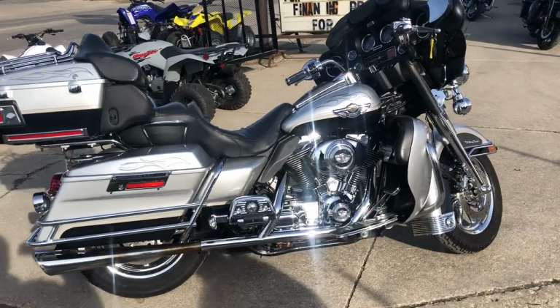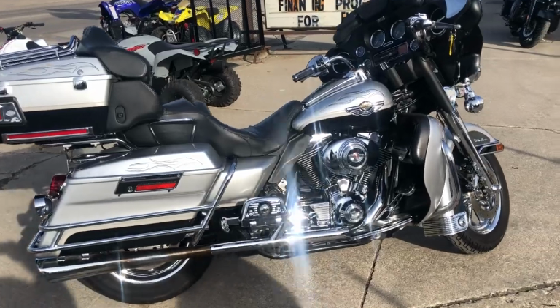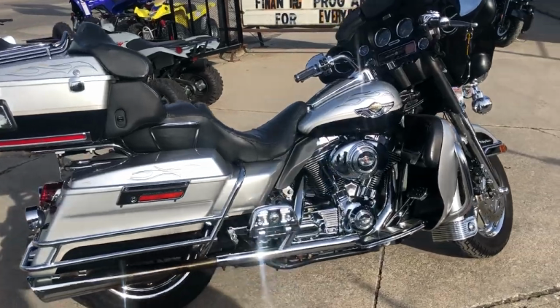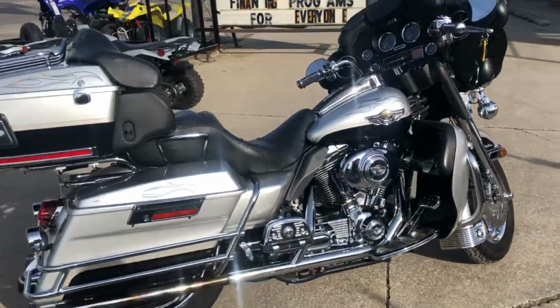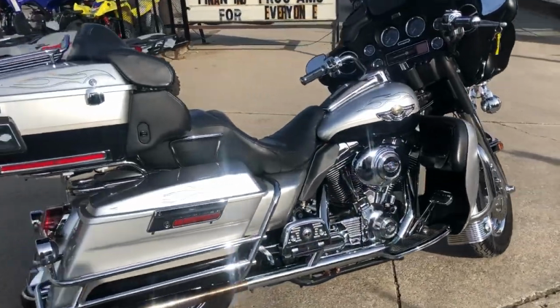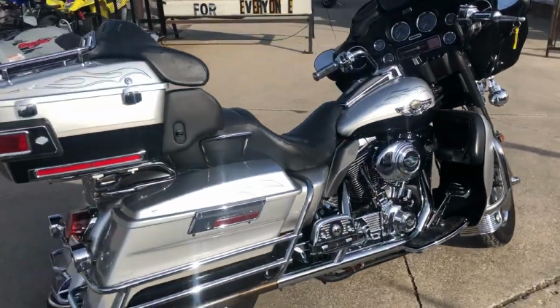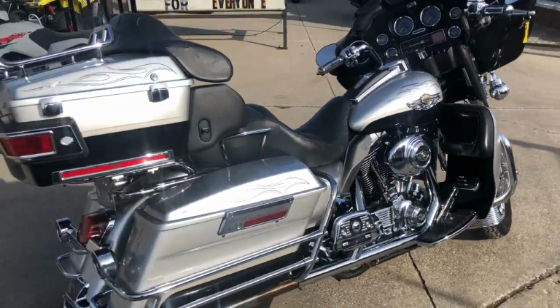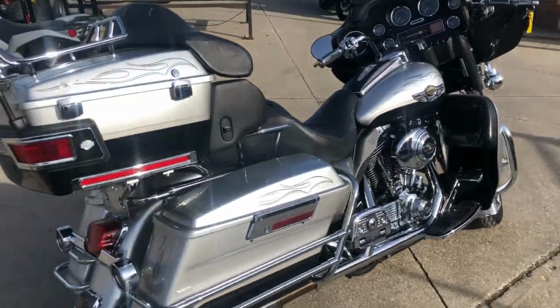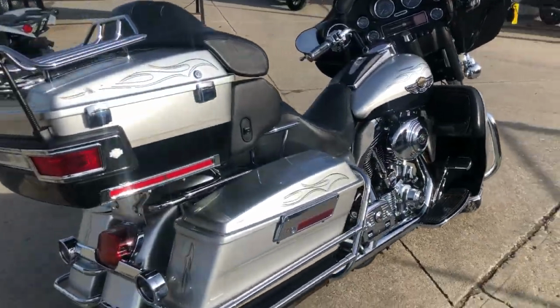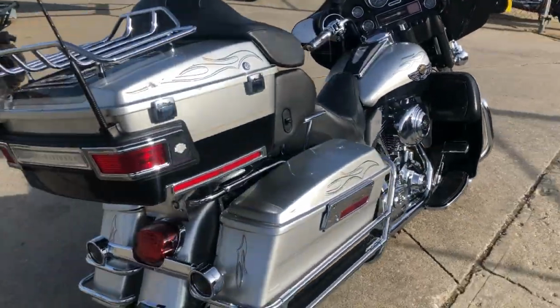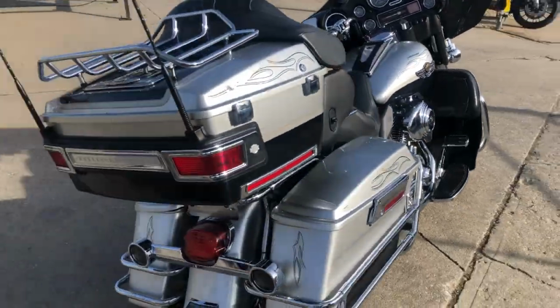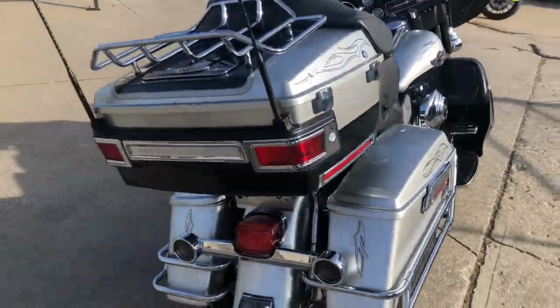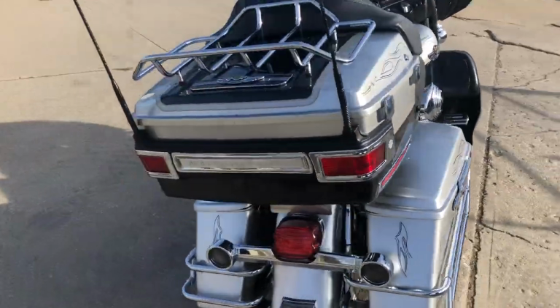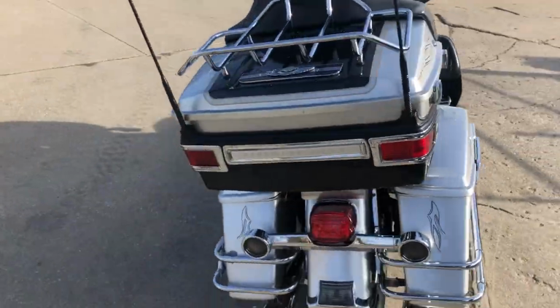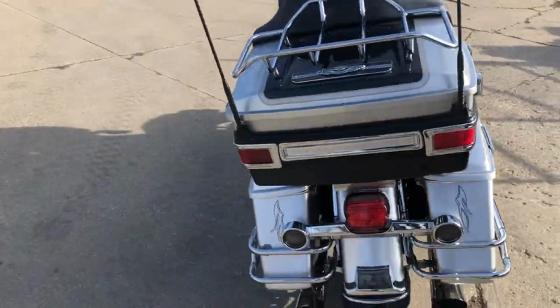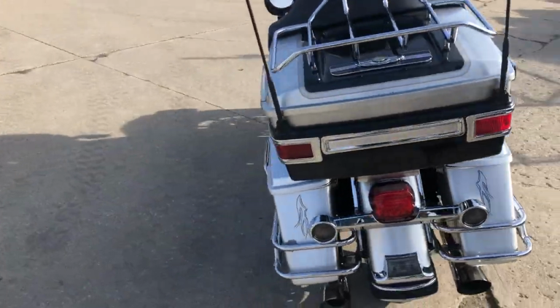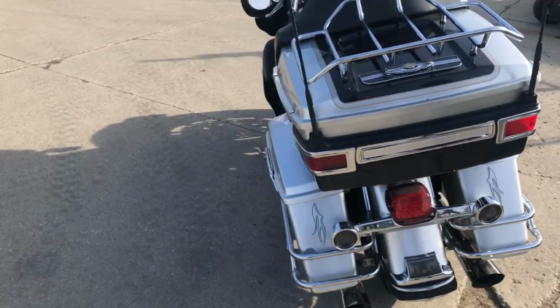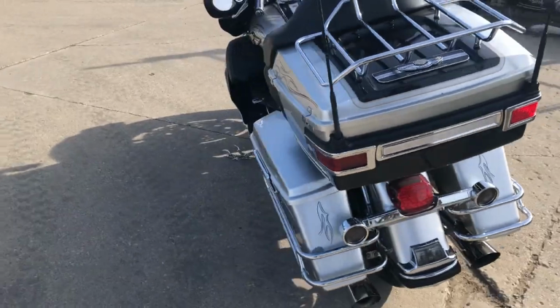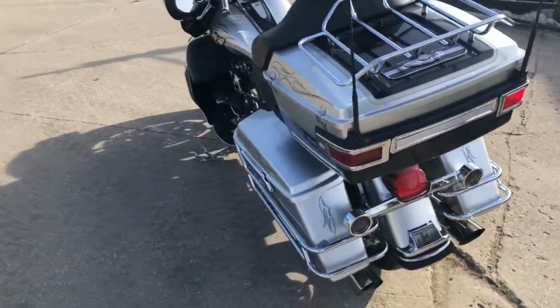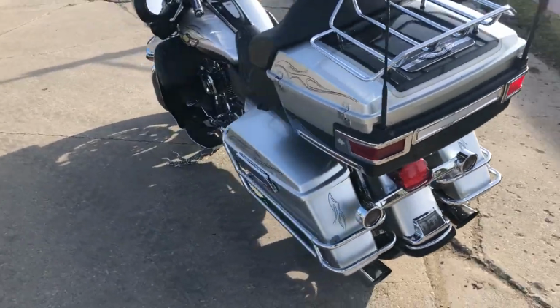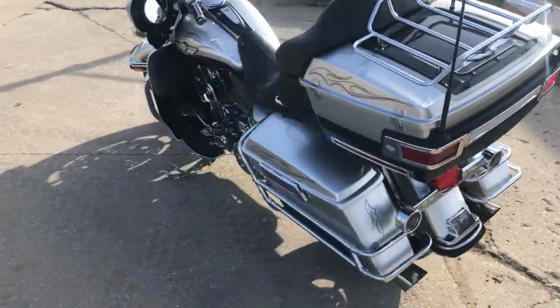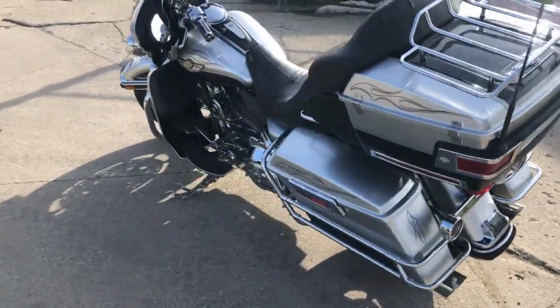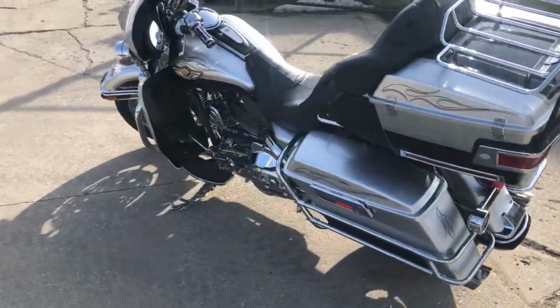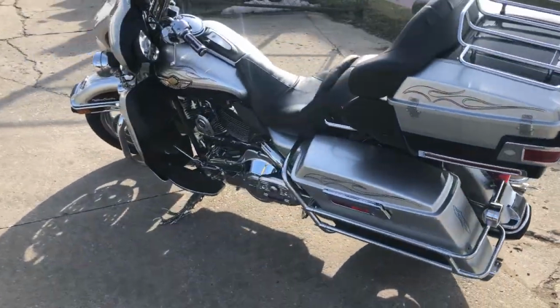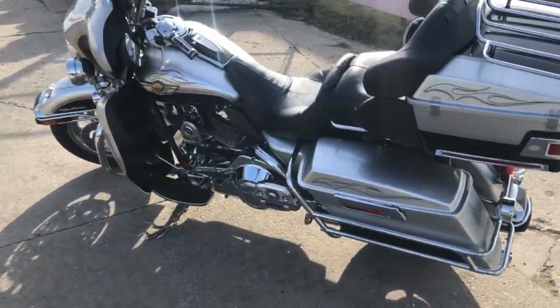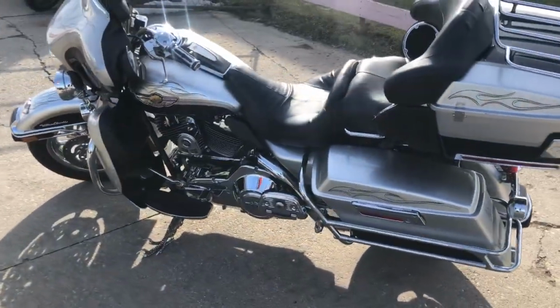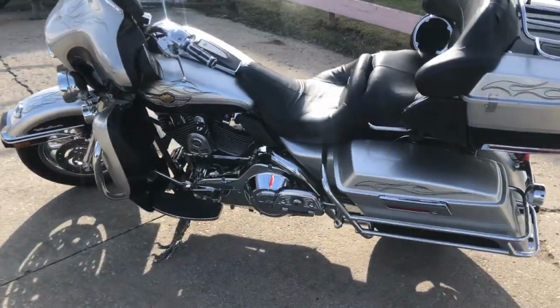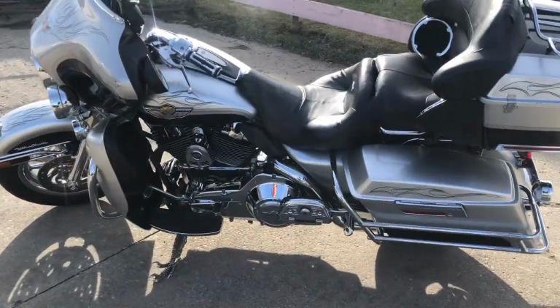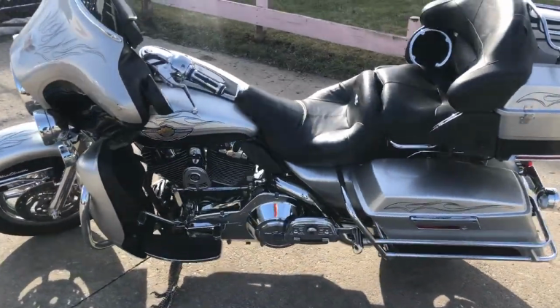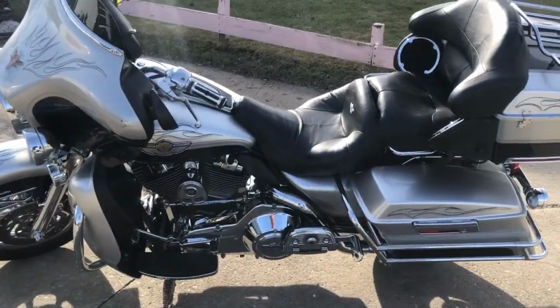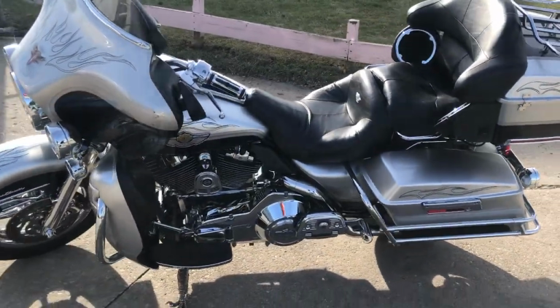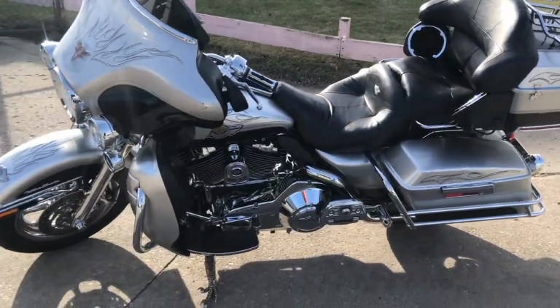Guys, we got a 2003 100th anniversary used Harley Ultra Classic for sale with only 21,800 miles. Take a look at this one, guys.